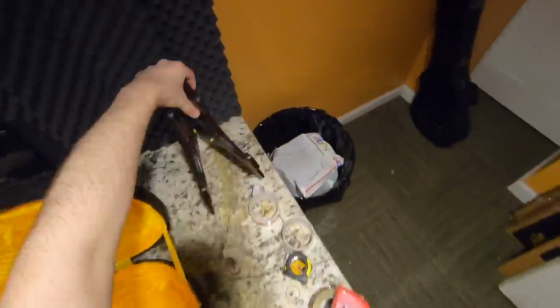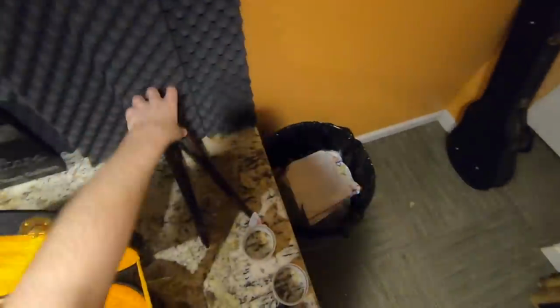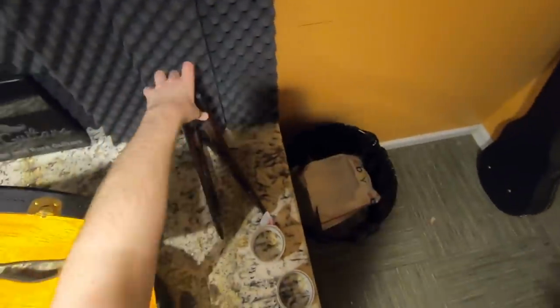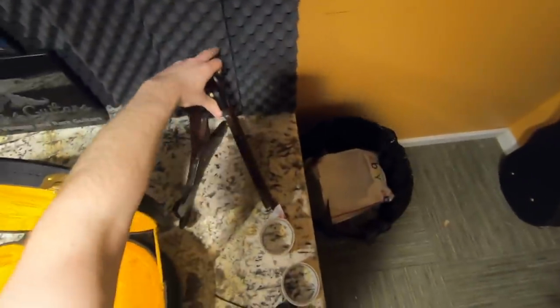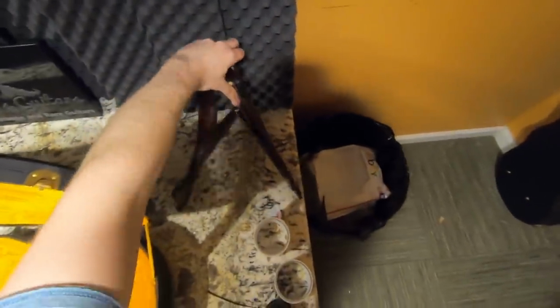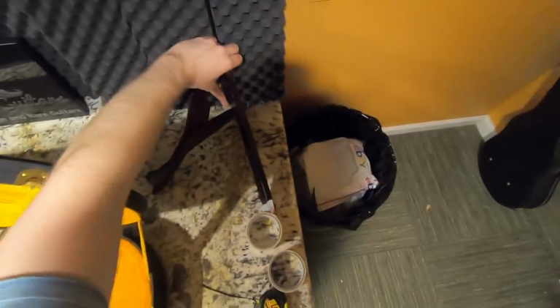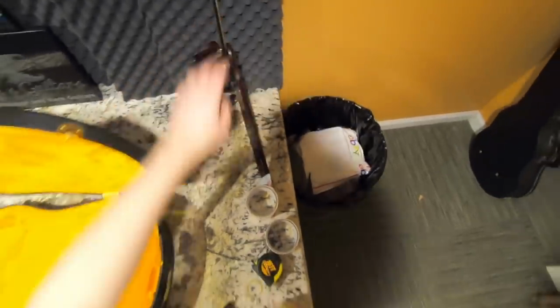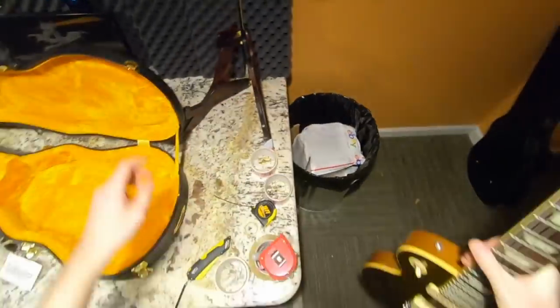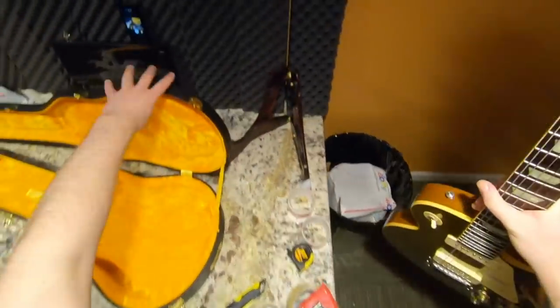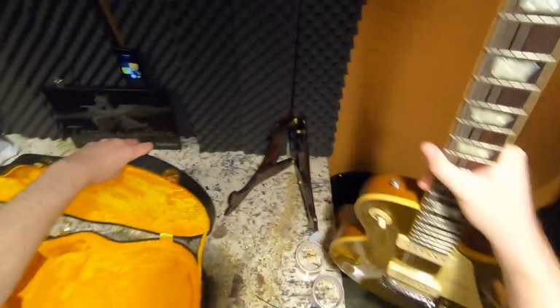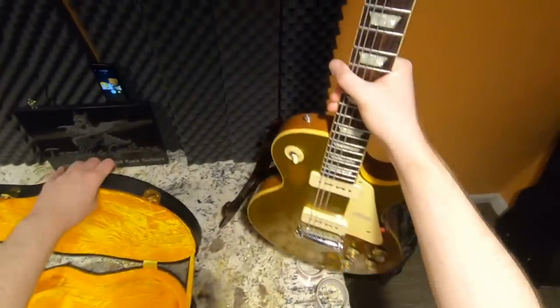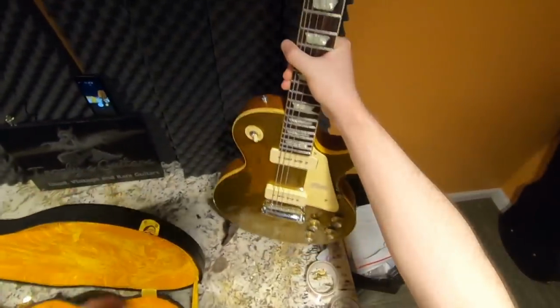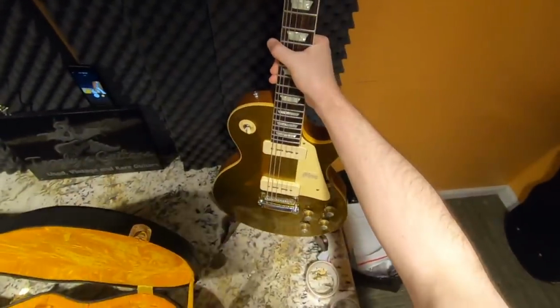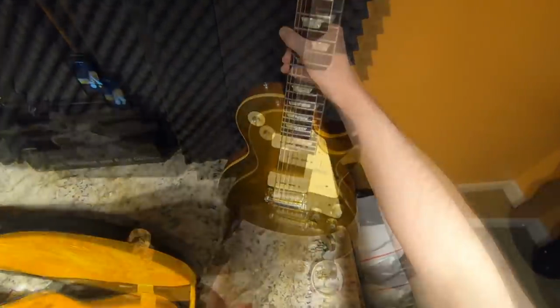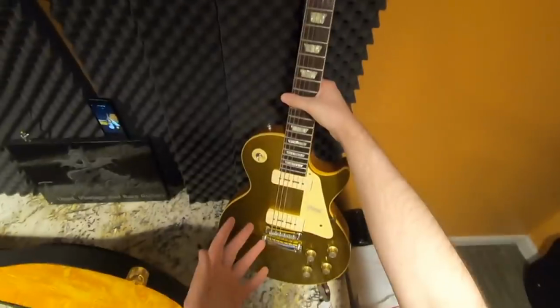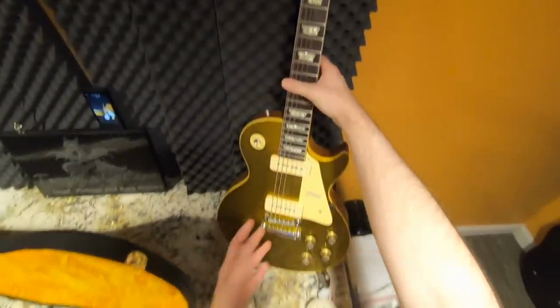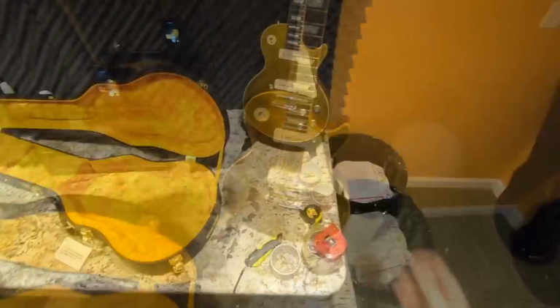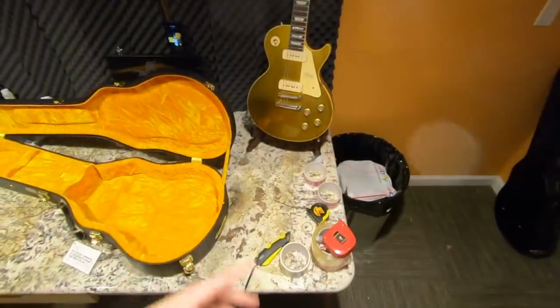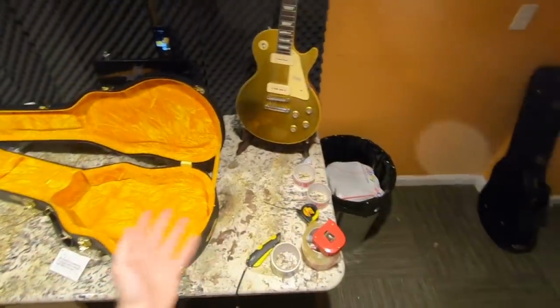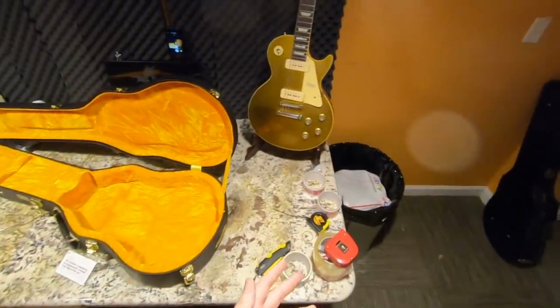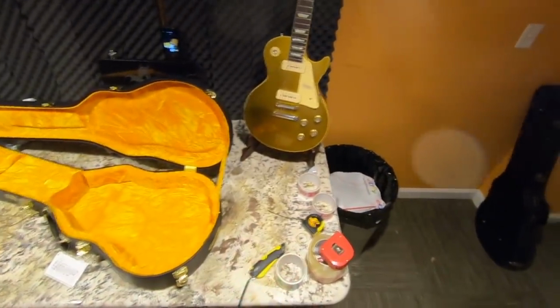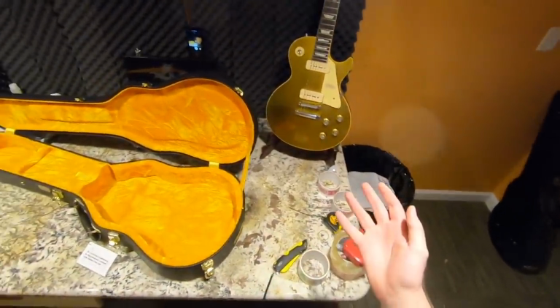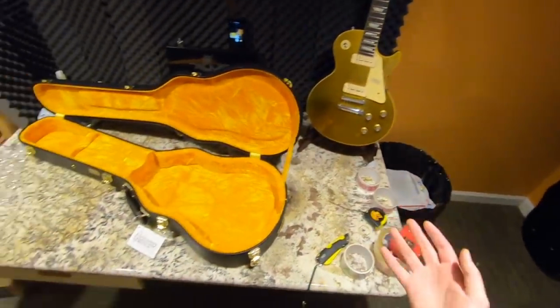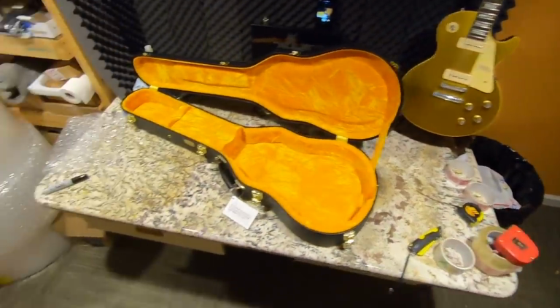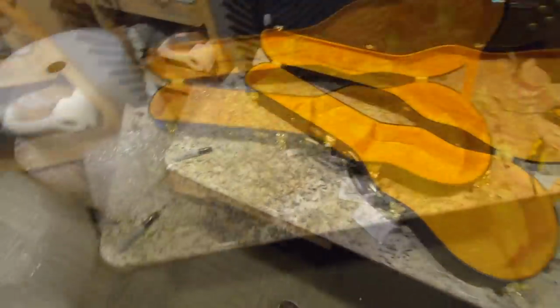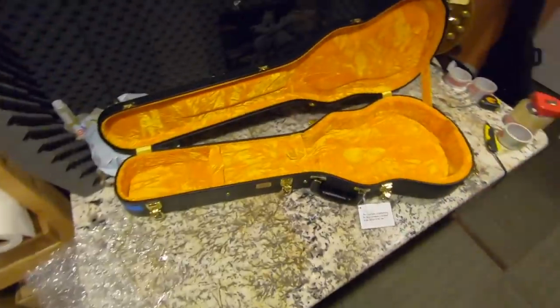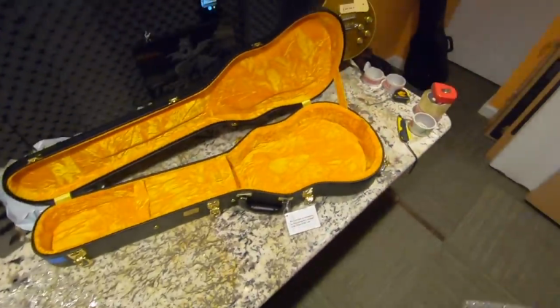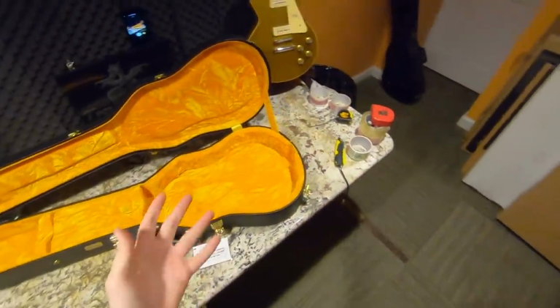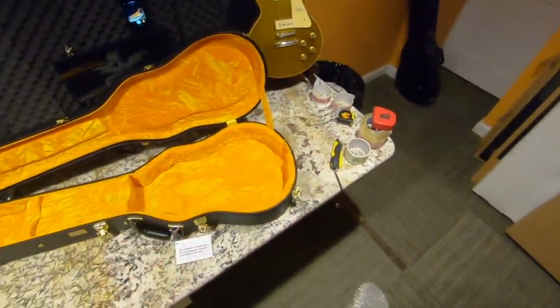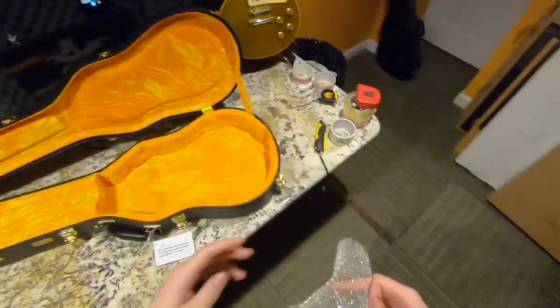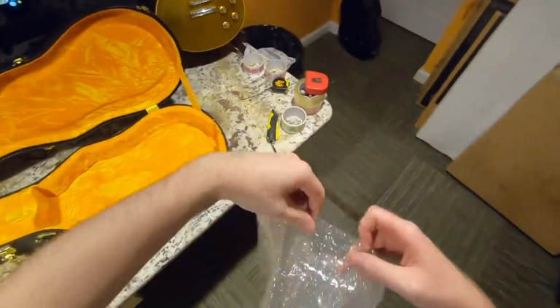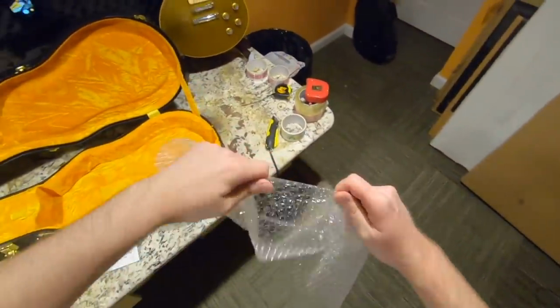Basically, everything I used to like about the post service has just kind of gone out the window lately. They used to be really inexpensive for express mail shipments — we're talking like $100 to $150. So I would gladly do that on guitars, but lately that's gone up to like $250 and more.